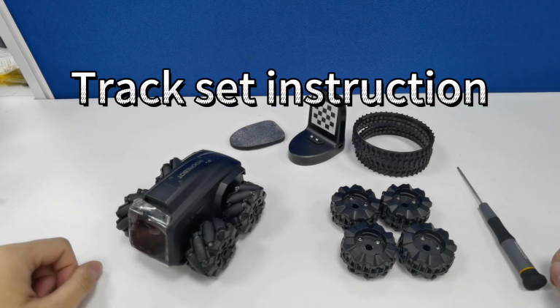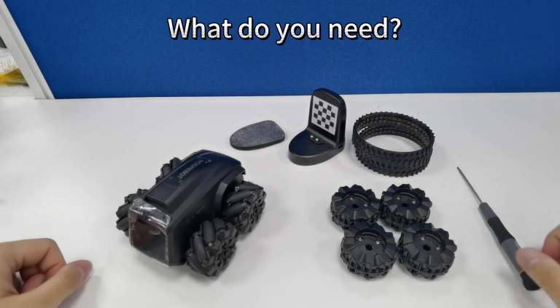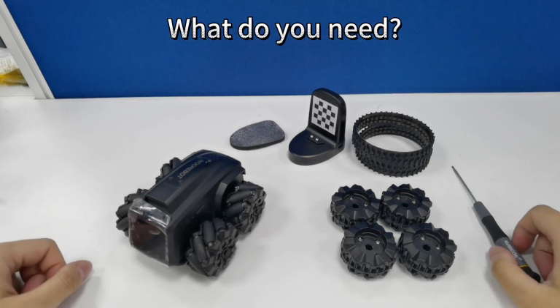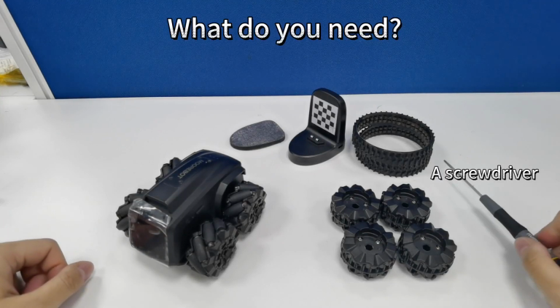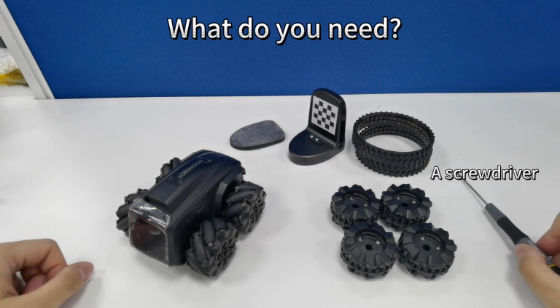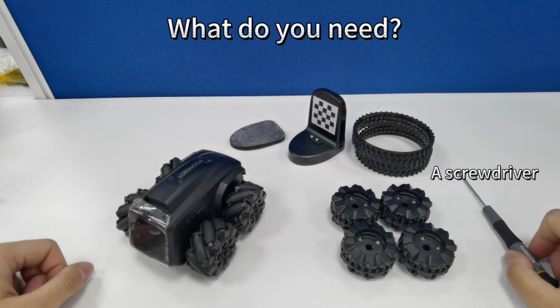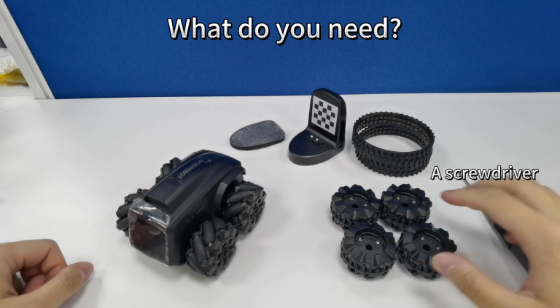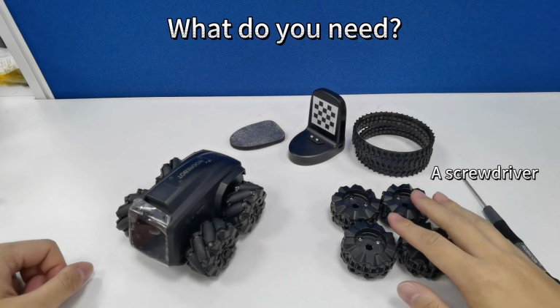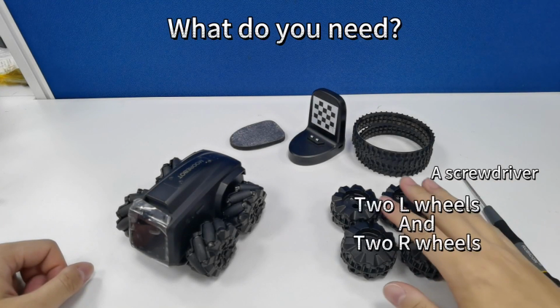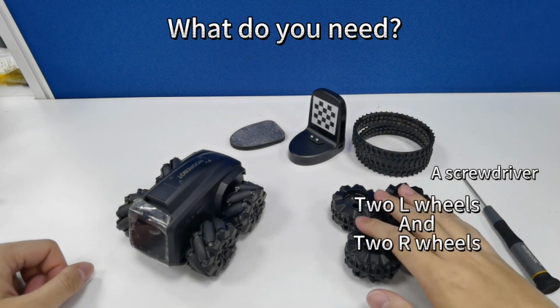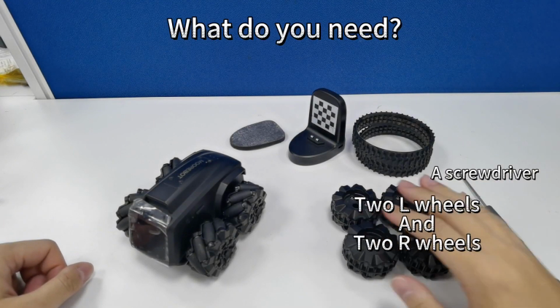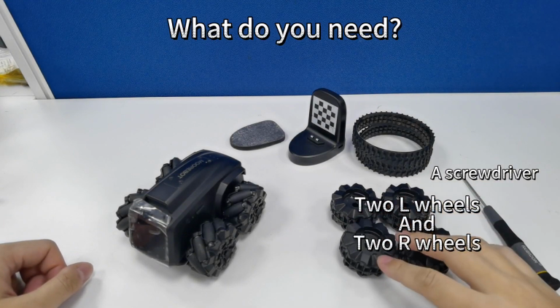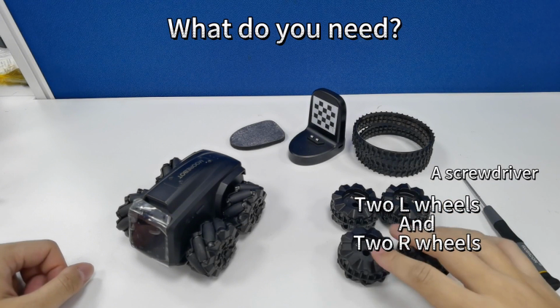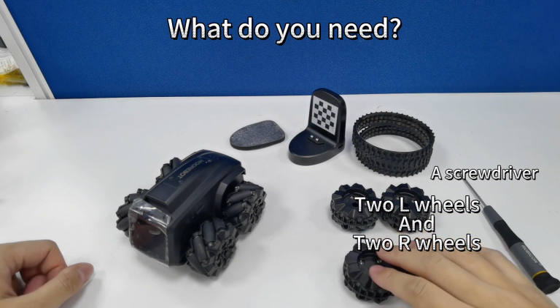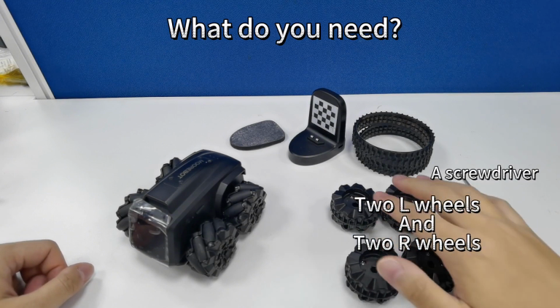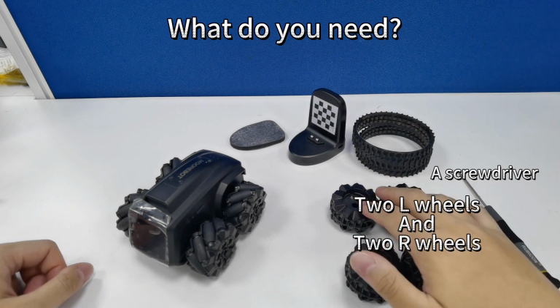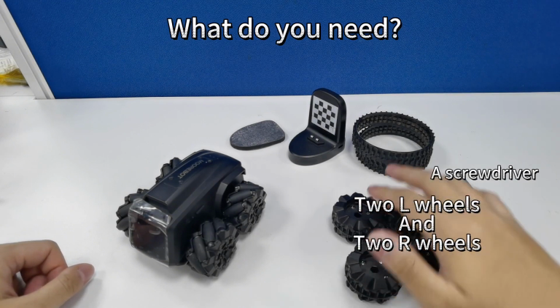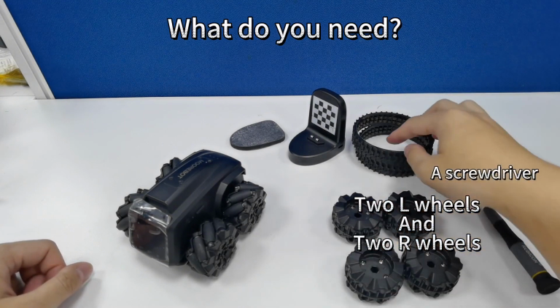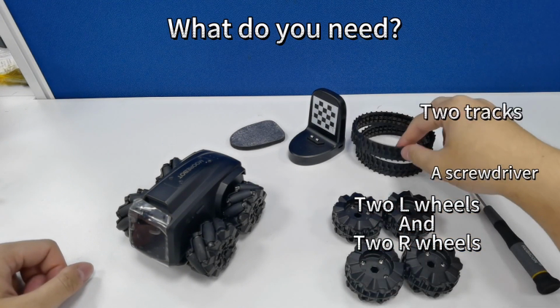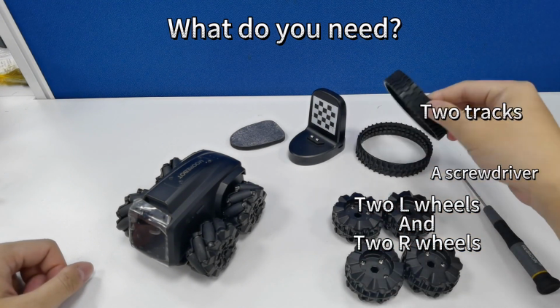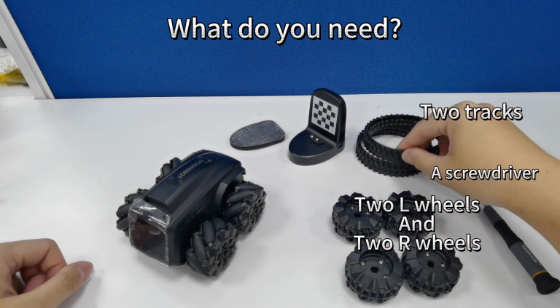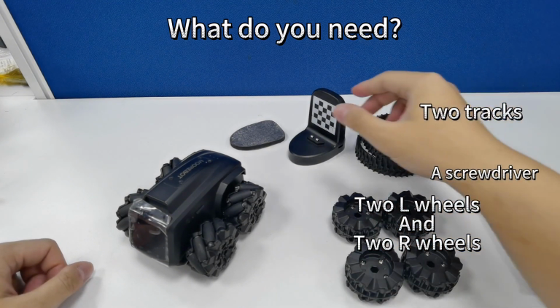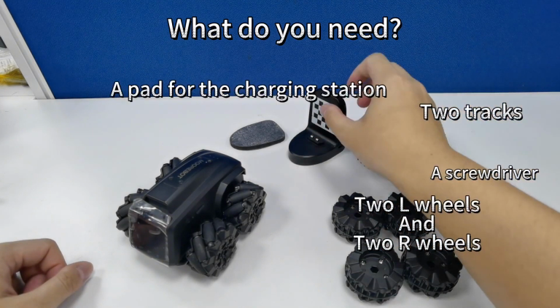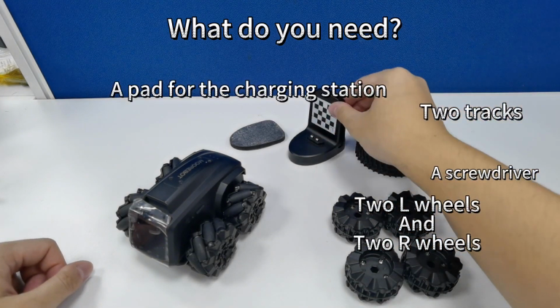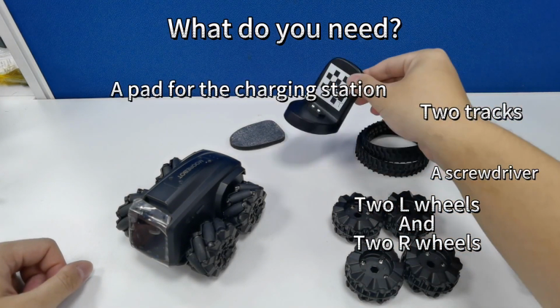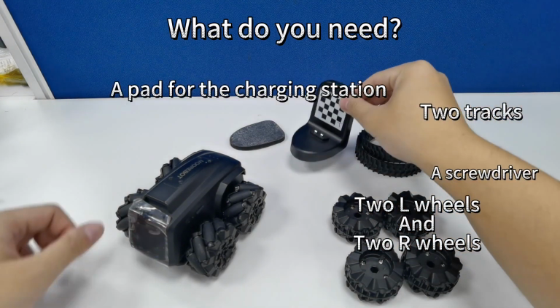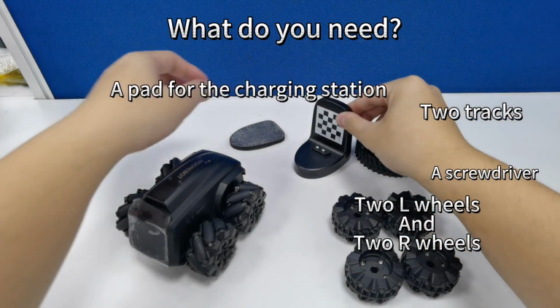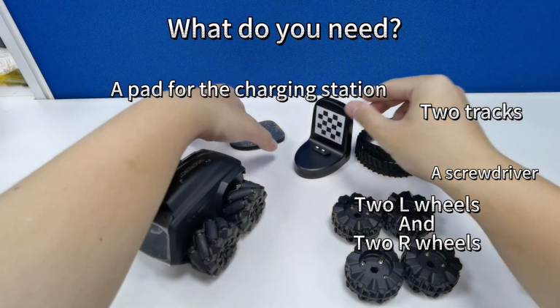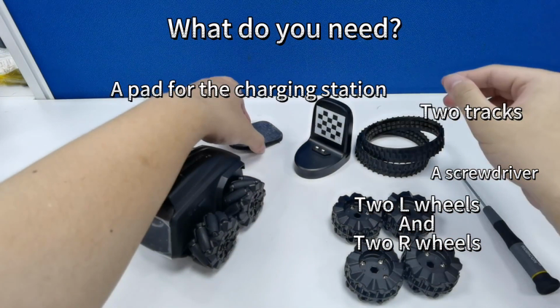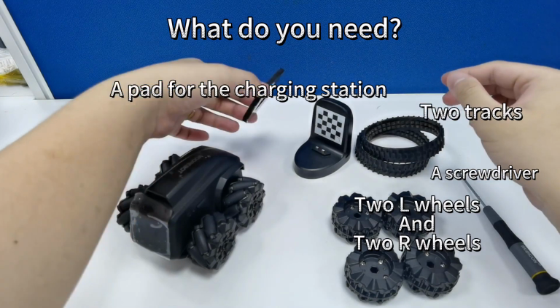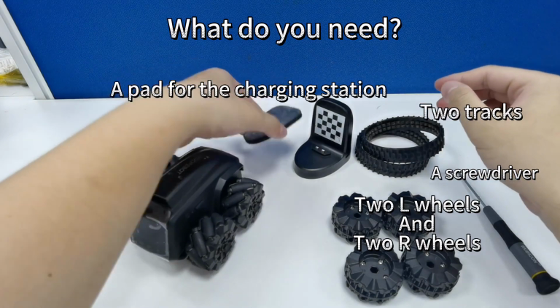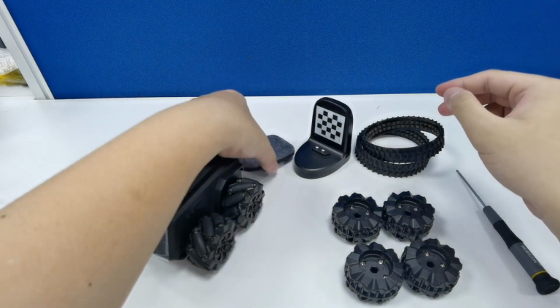Here's what you'll need: a screwdriver, two left-marked wheels, two right-marked wheels, two tracks, and a pad for your charging station.